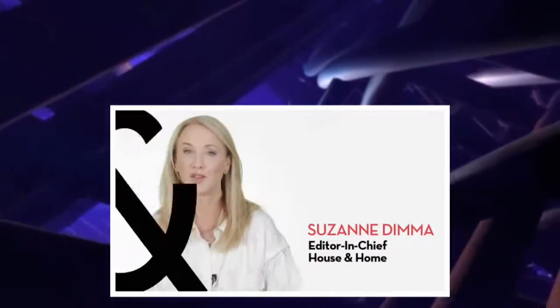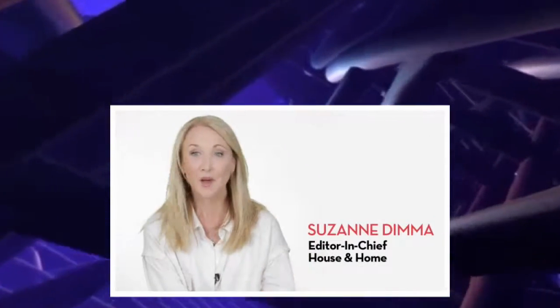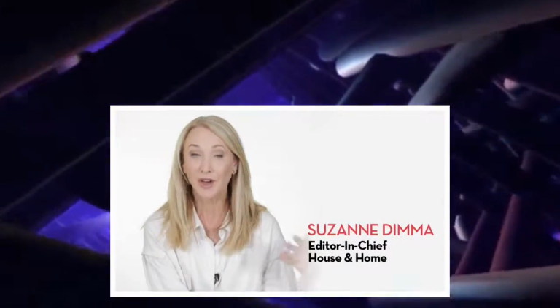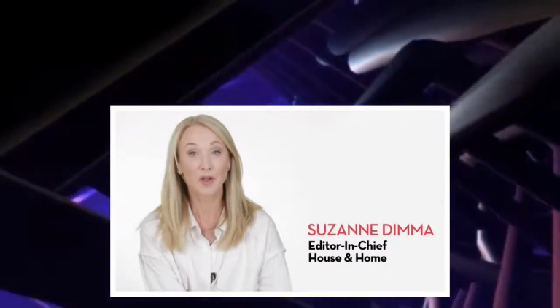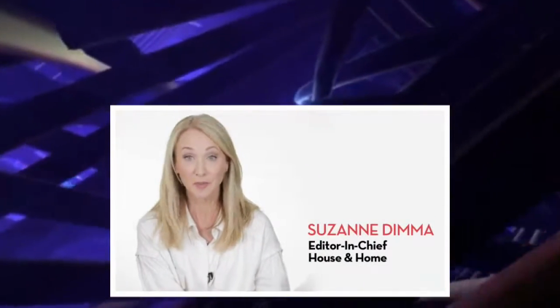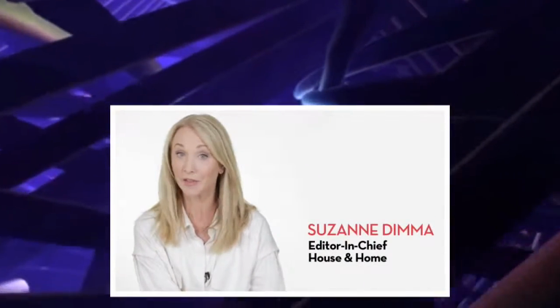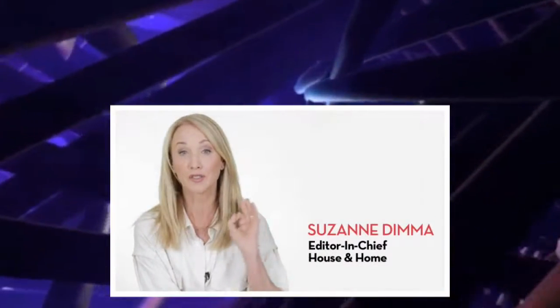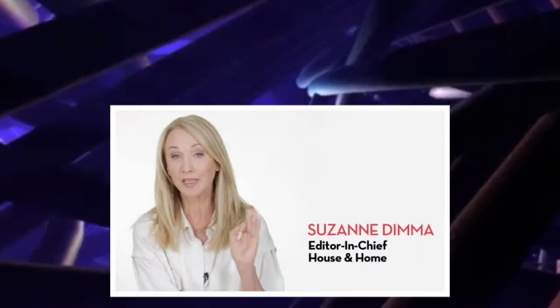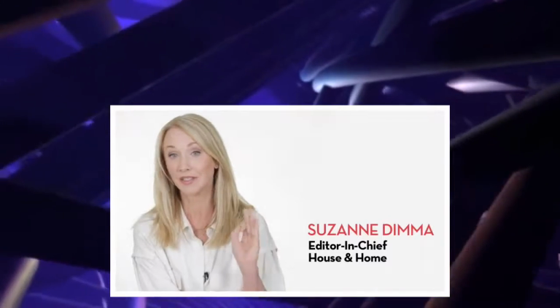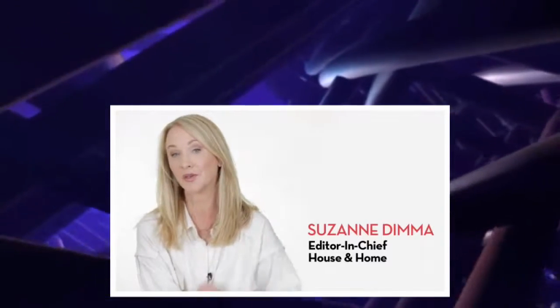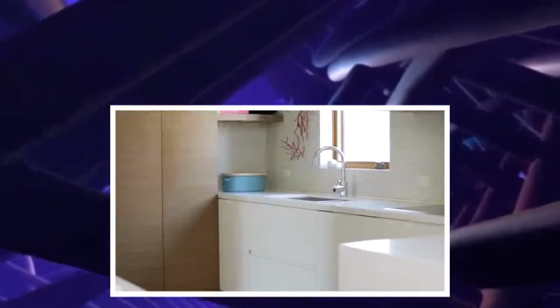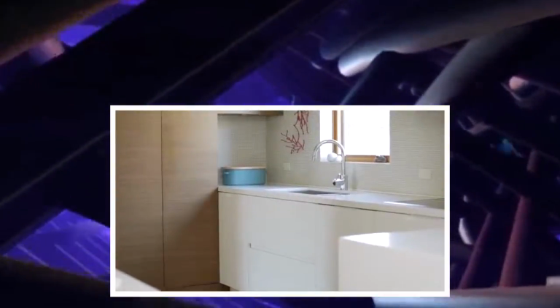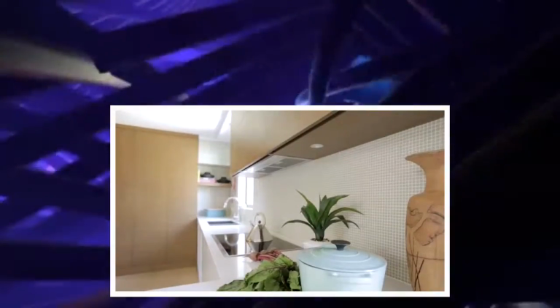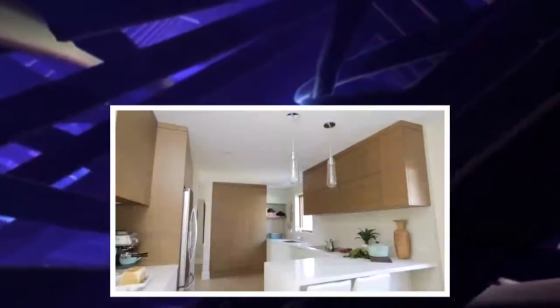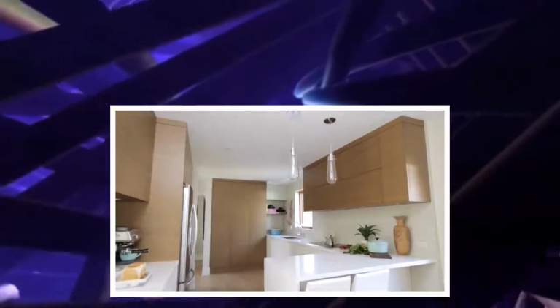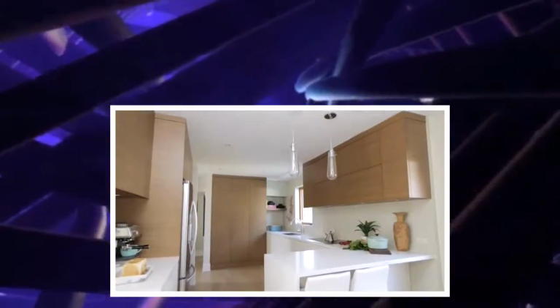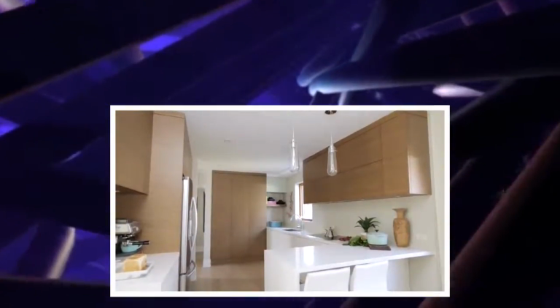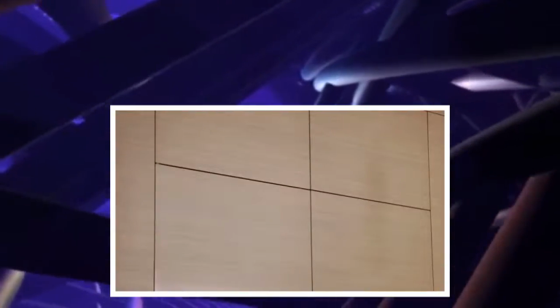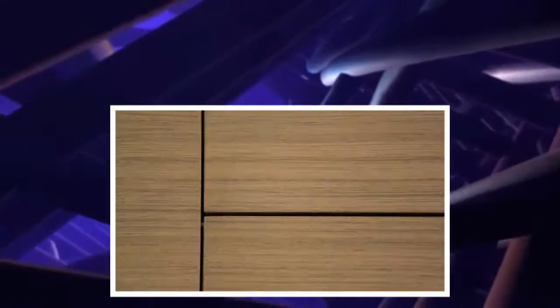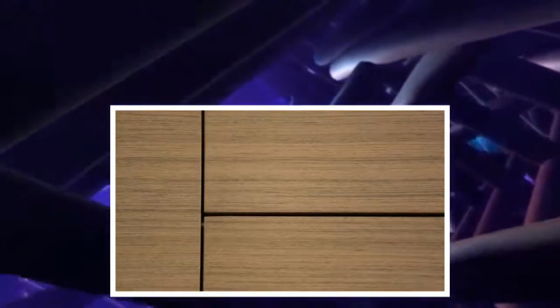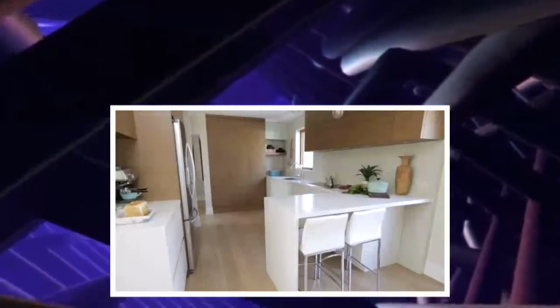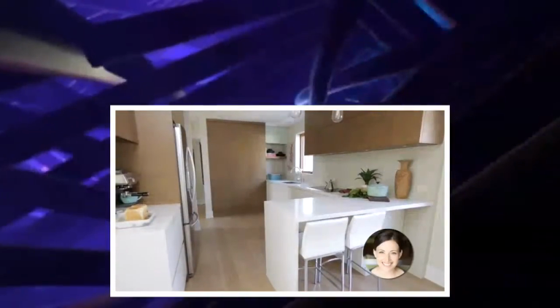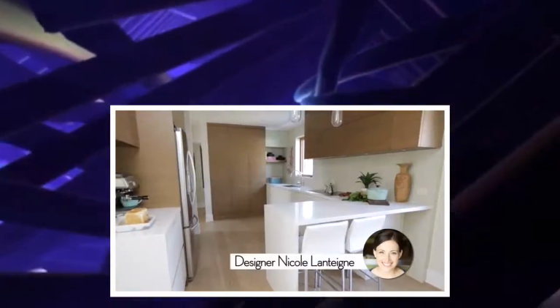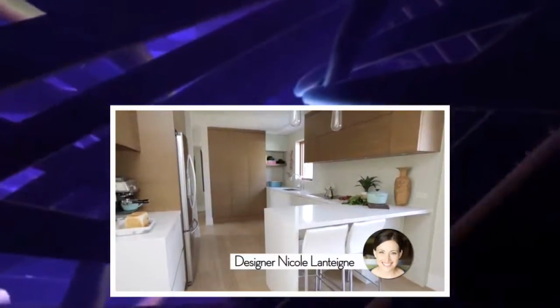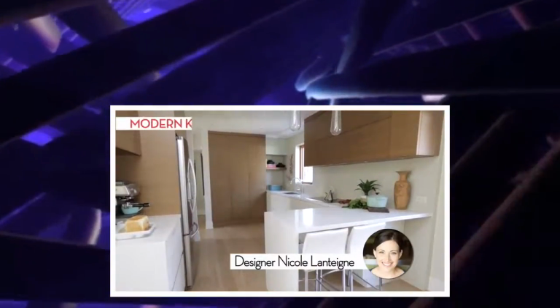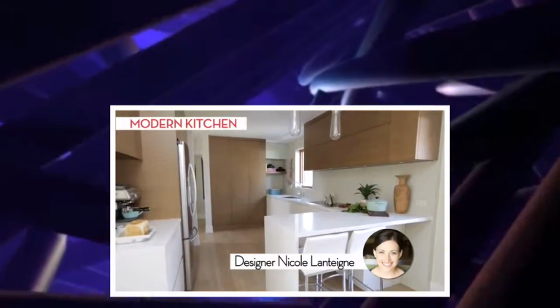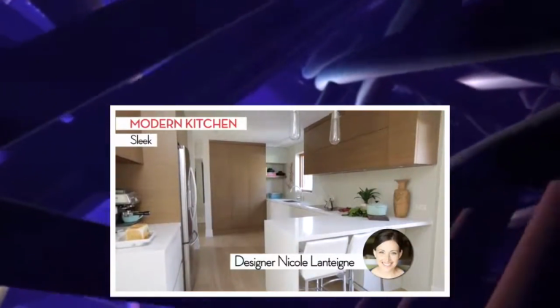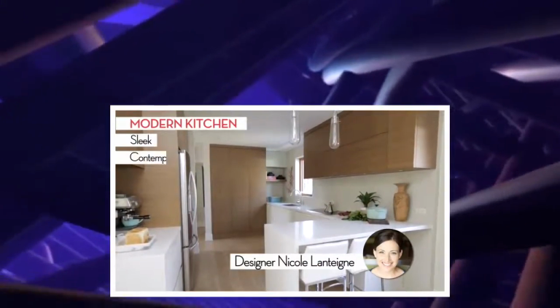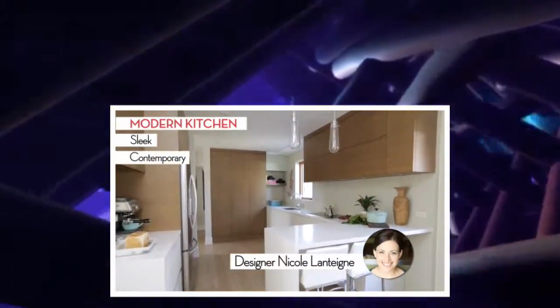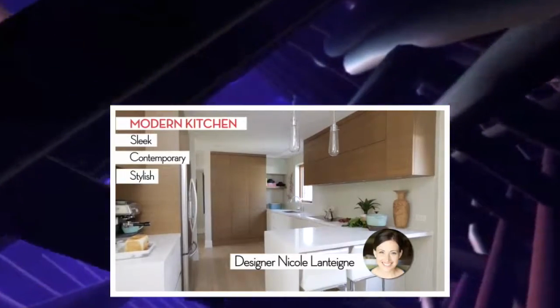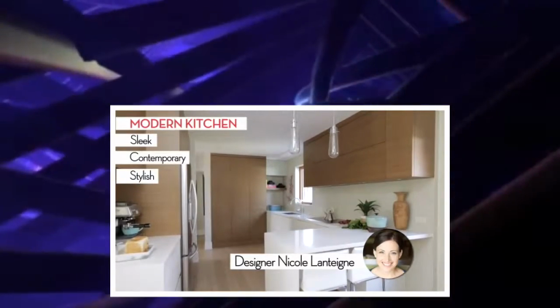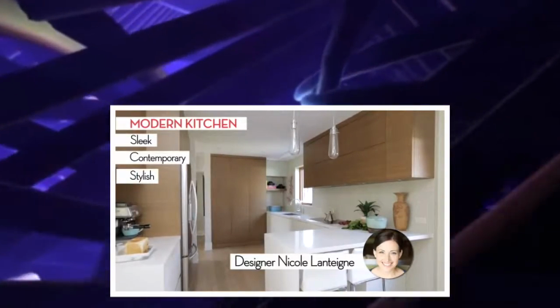No matter how big or how small your kitchen may be, there are so many details to consider when you're renovating. This kitchen by designer Nicole Lentine is a great example of a kitchen with lots of details that were very well considered.